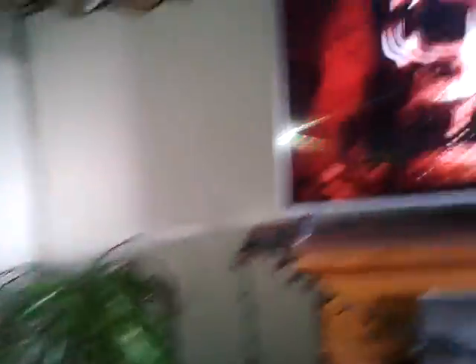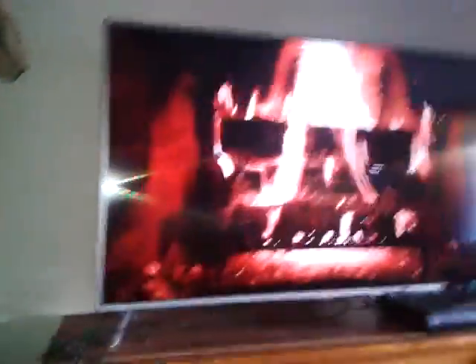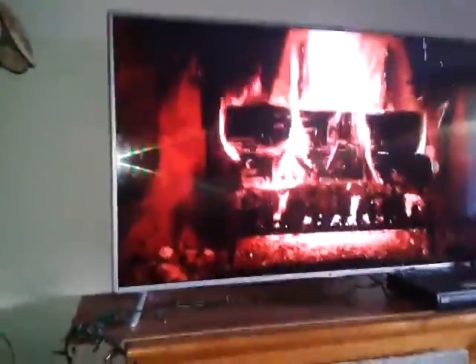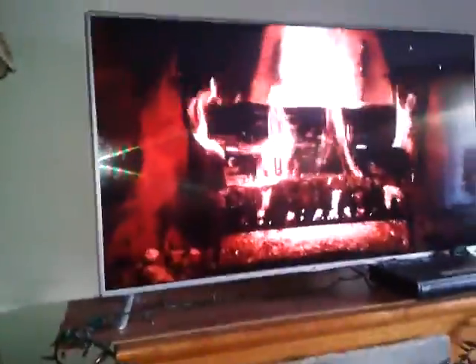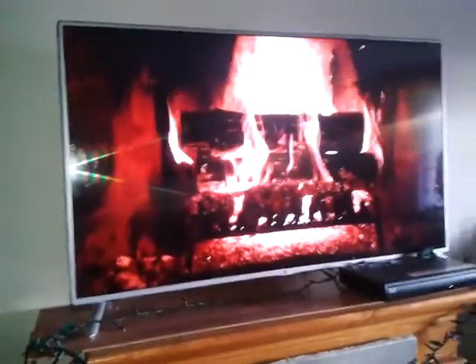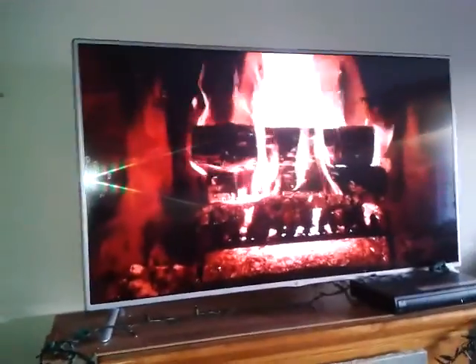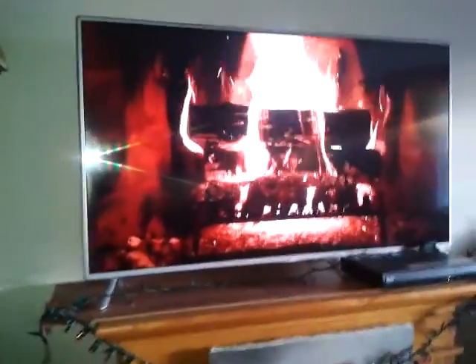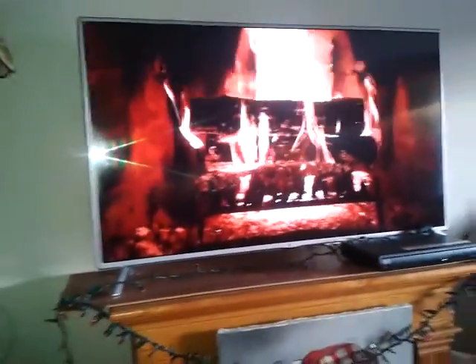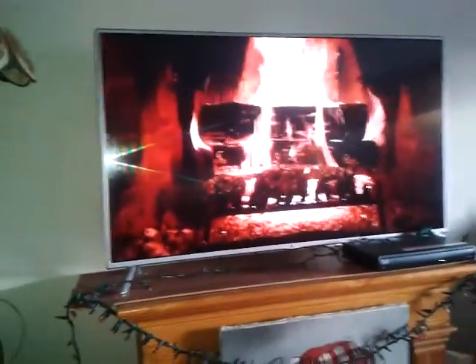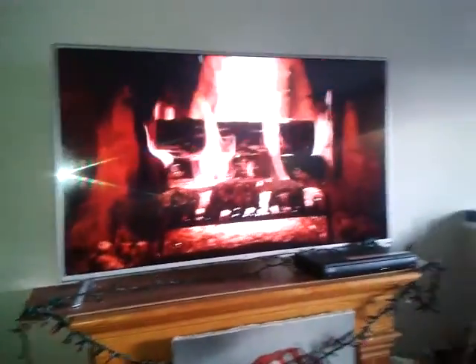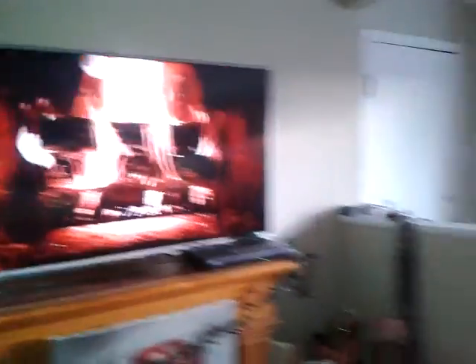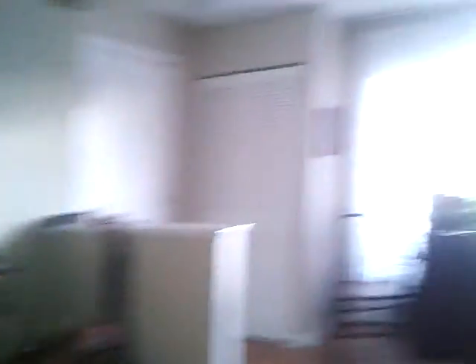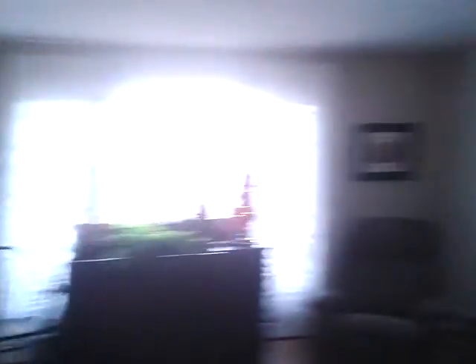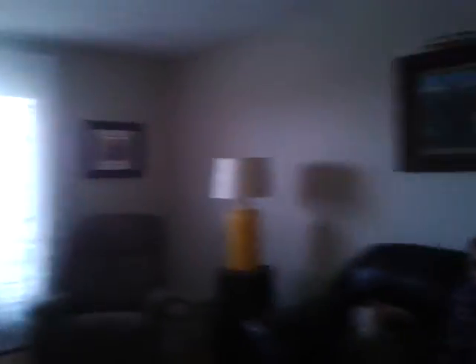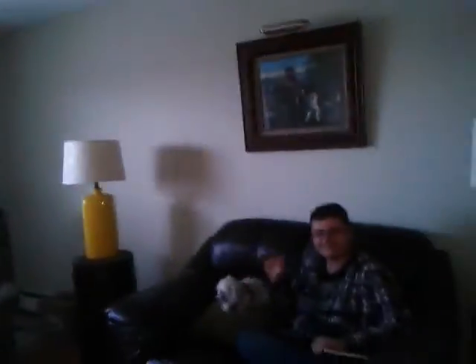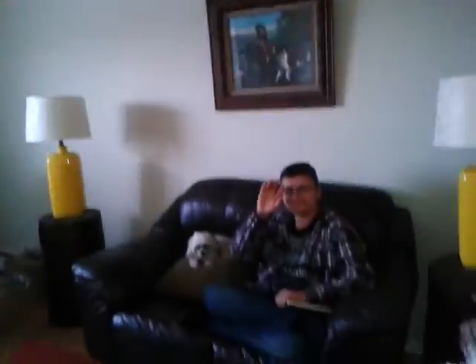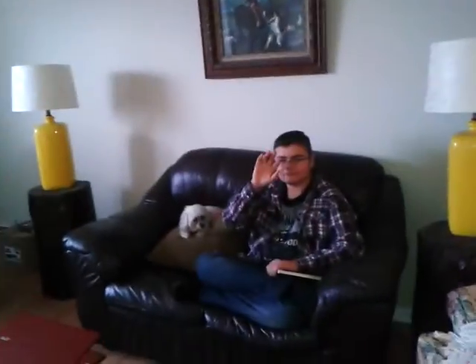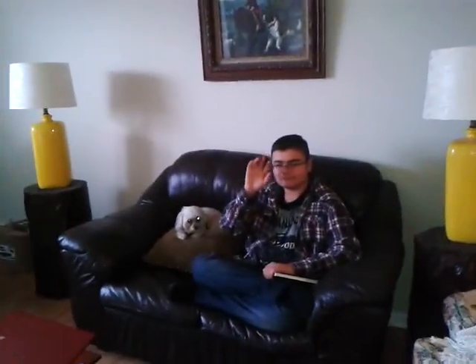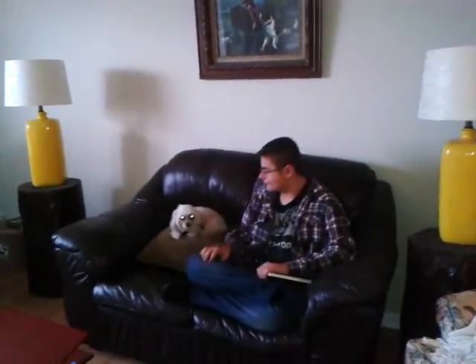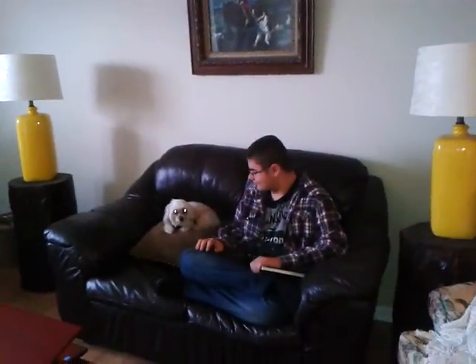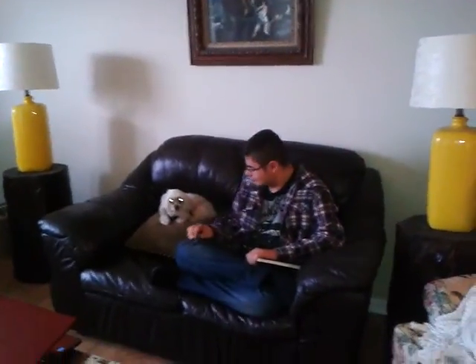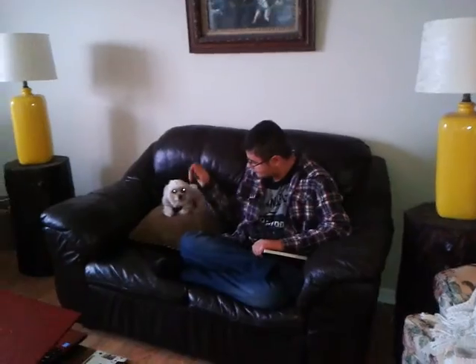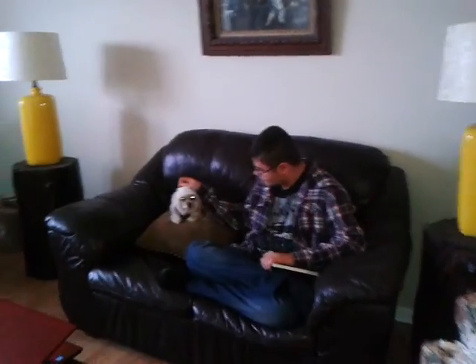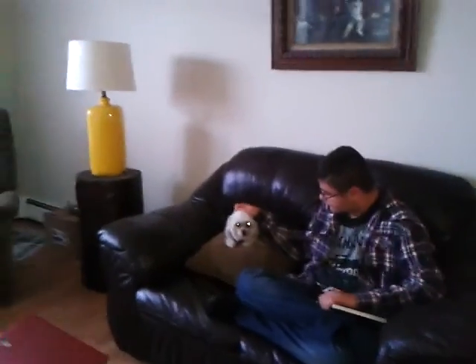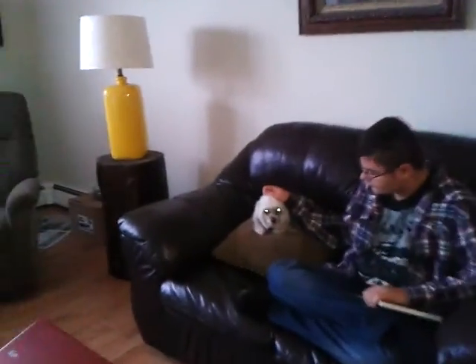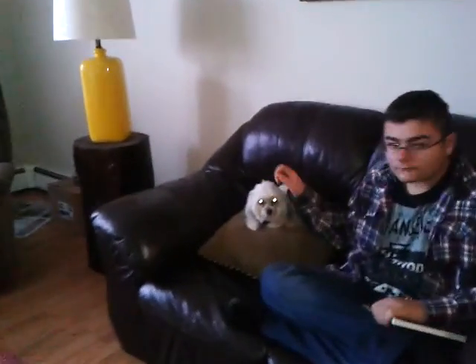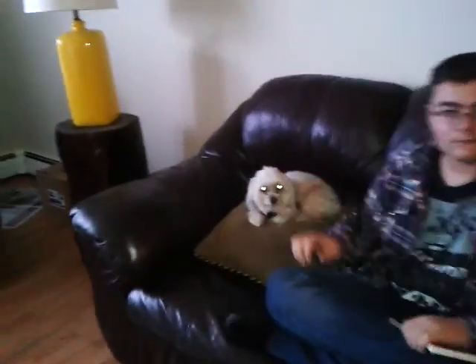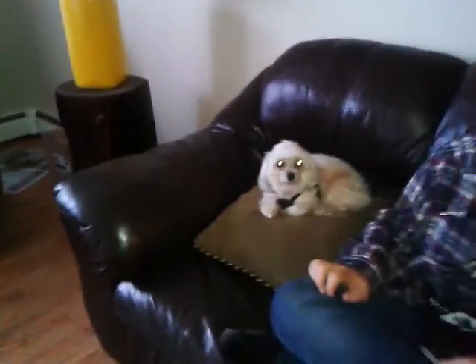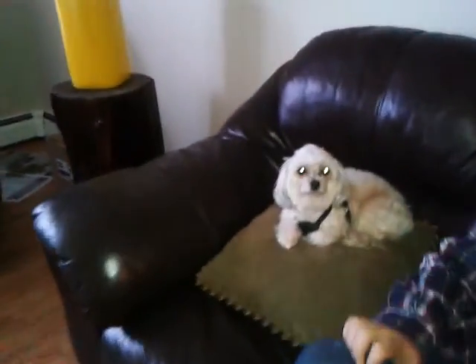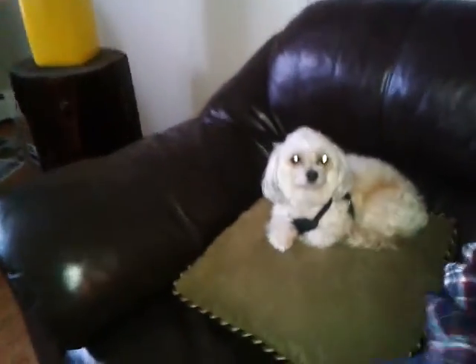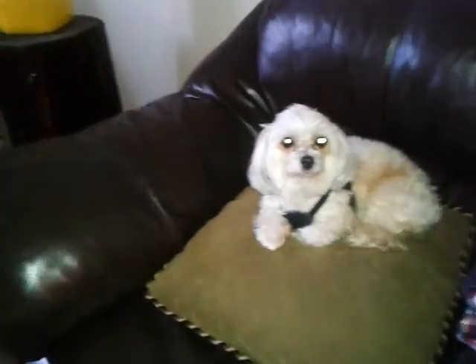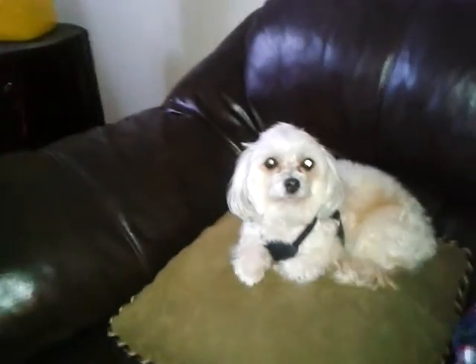We're just listening to Christmas music. There's Campbell with Bailey. That's Jeanette's son. And there's Bailey Boo.